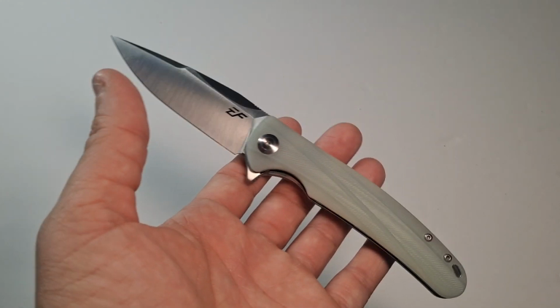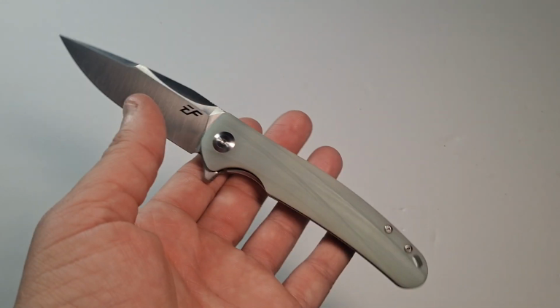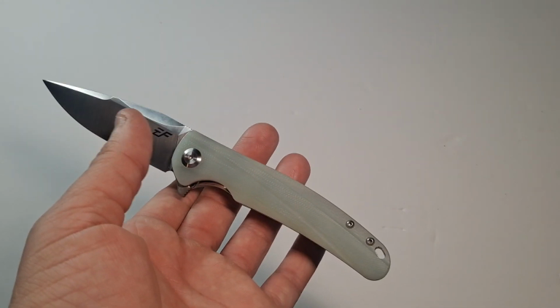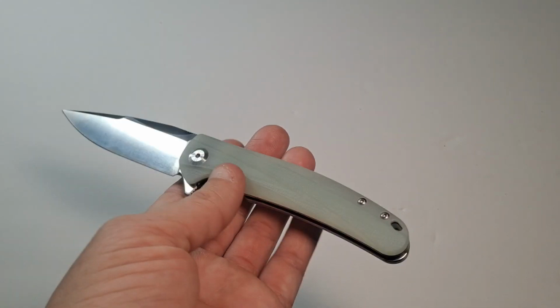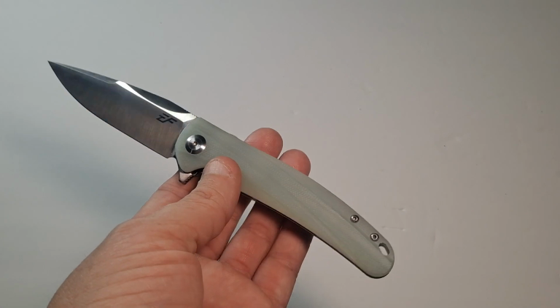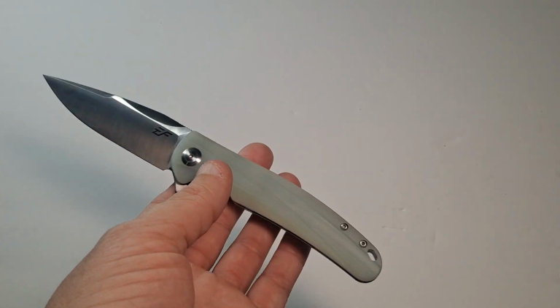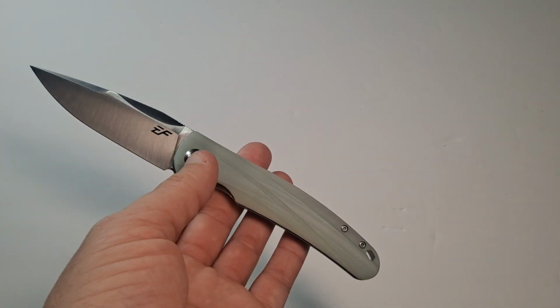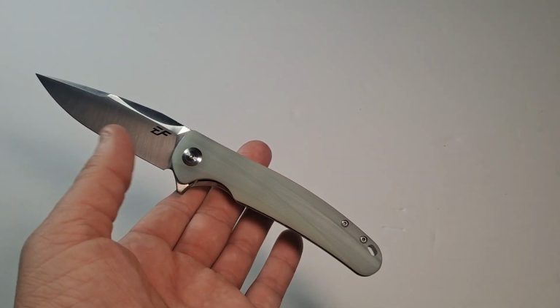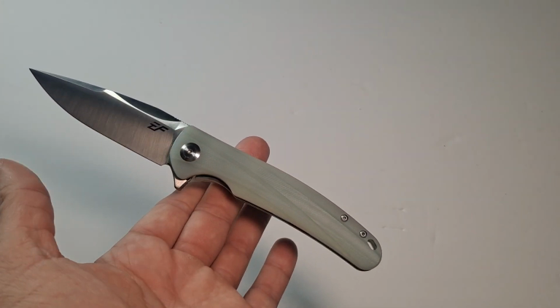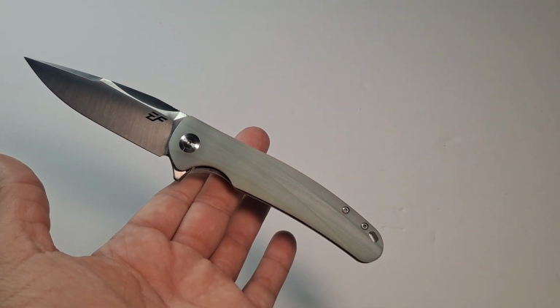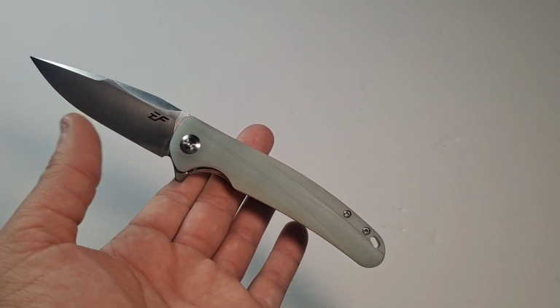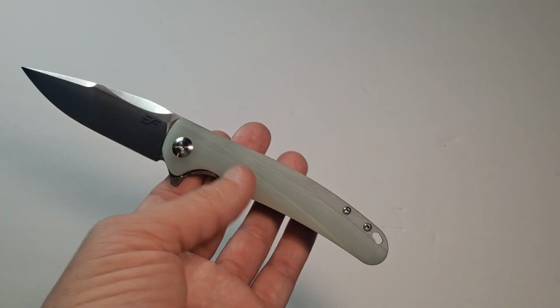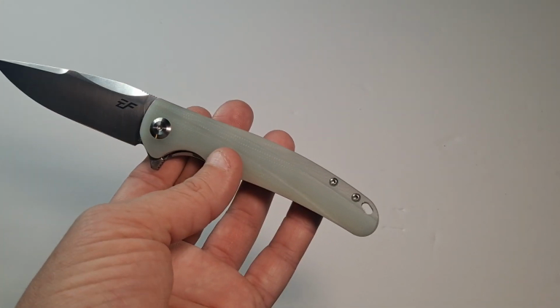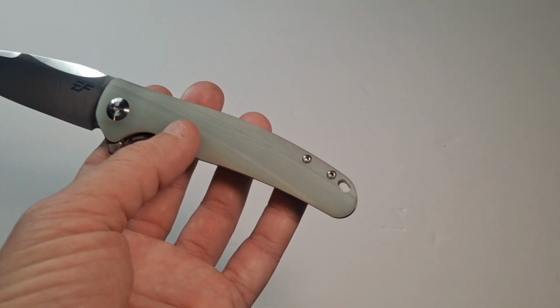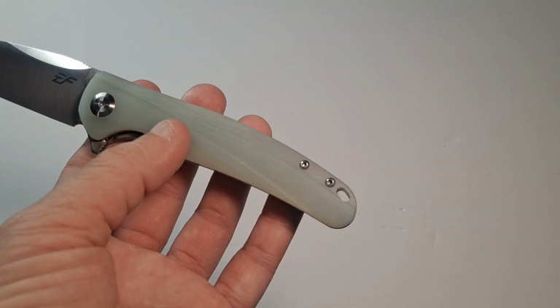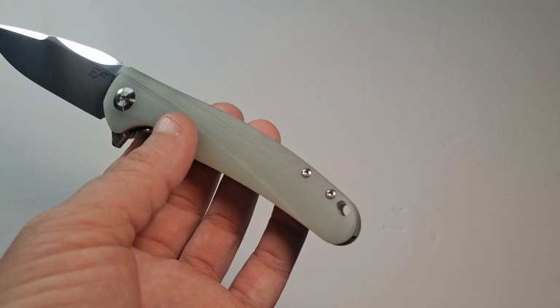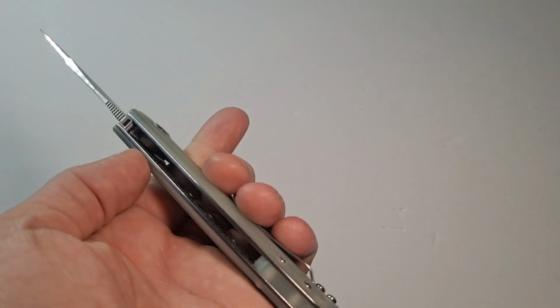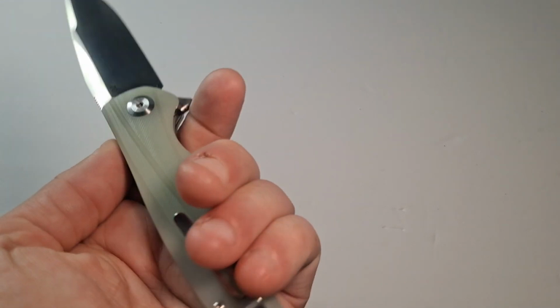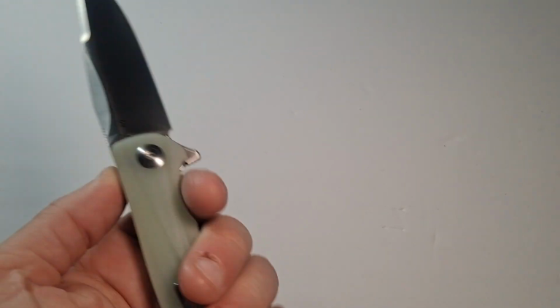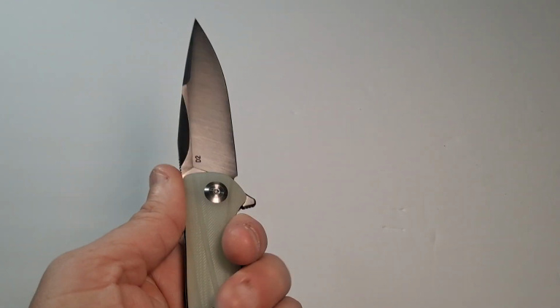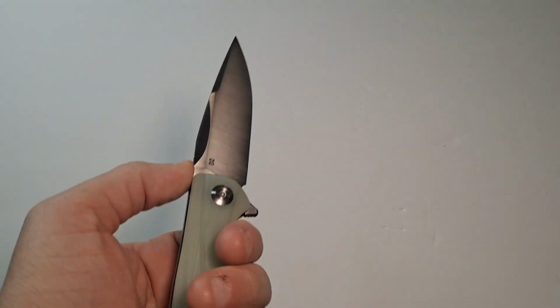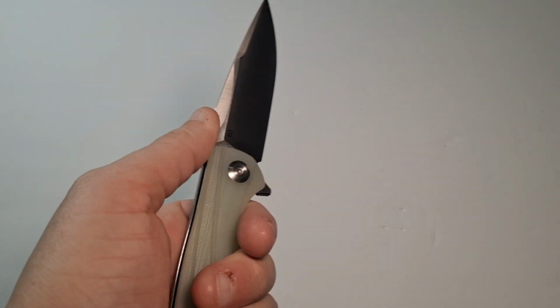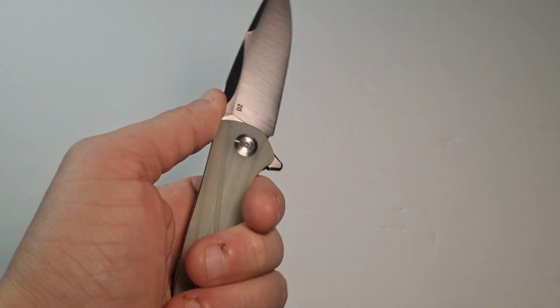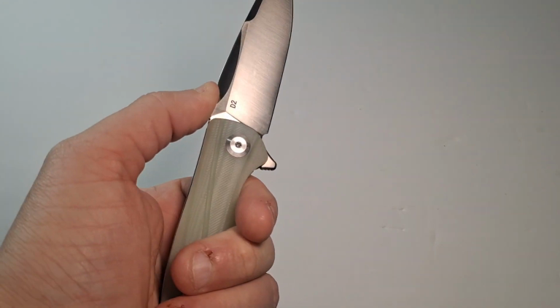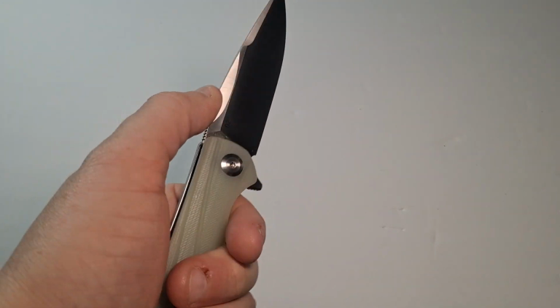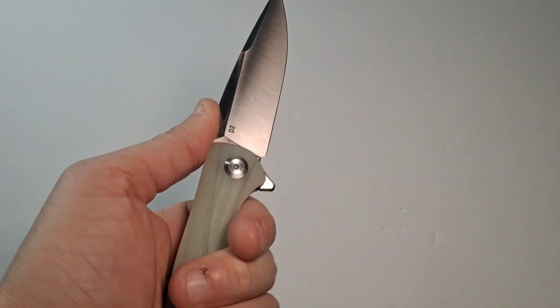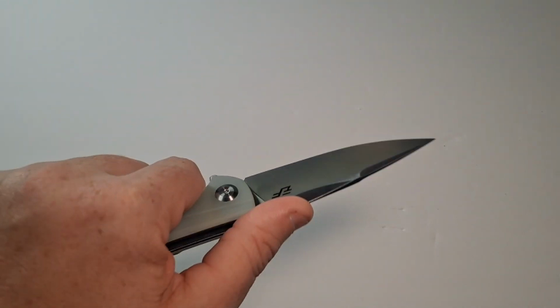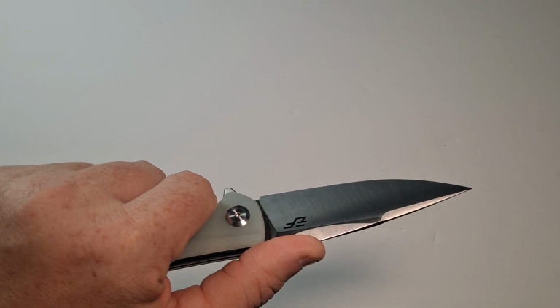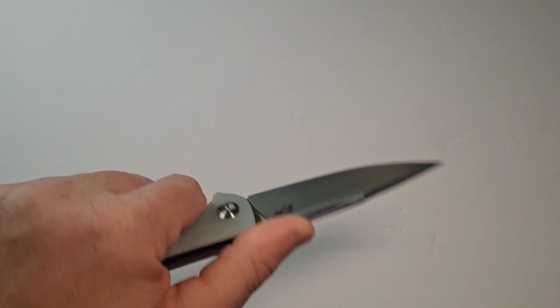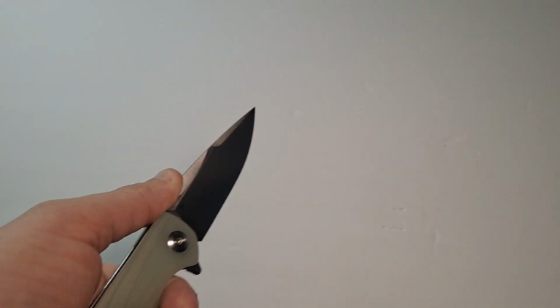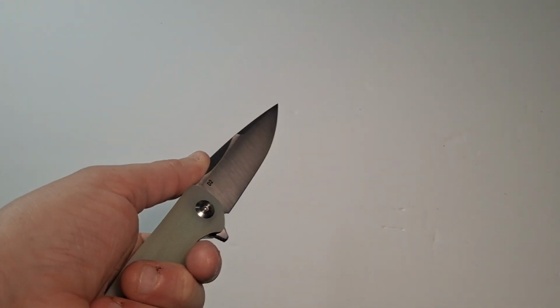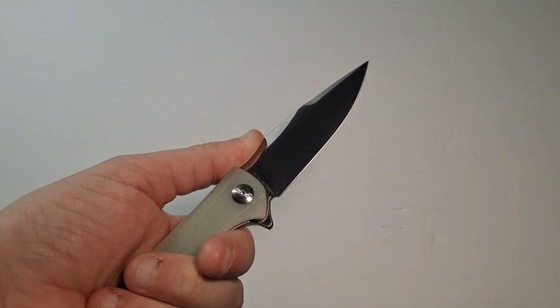It's a really nice weight and it's well balanced. It's got a little lanyard hole at the other end. It's comfortable in the hand, and with a little jimping on the back it makes it a solid, solid knife.